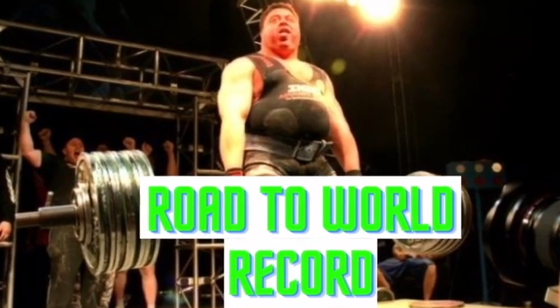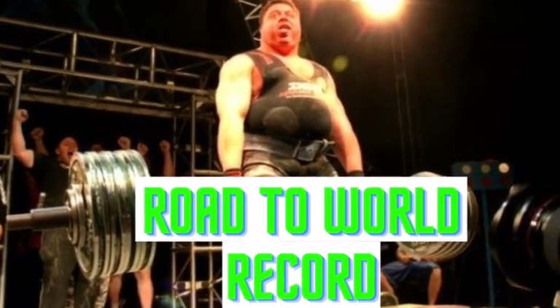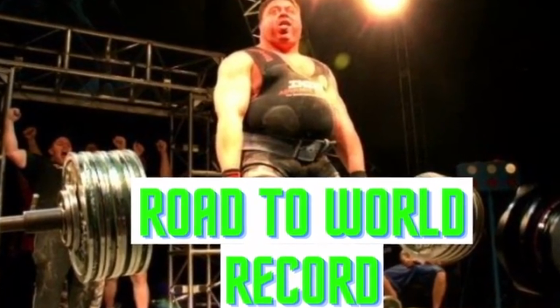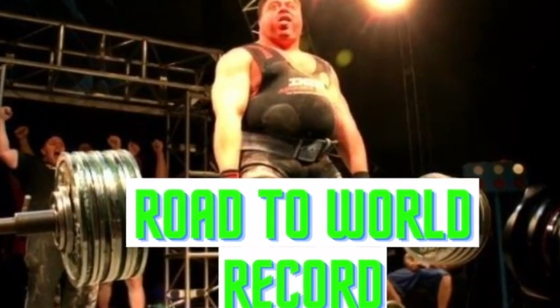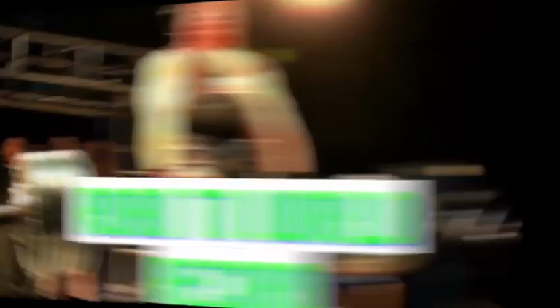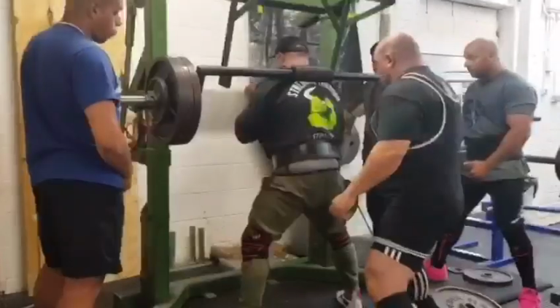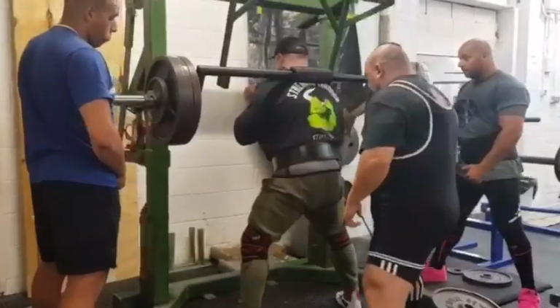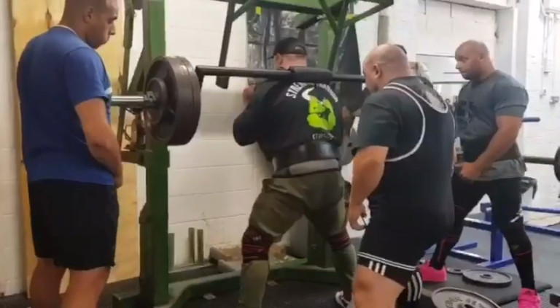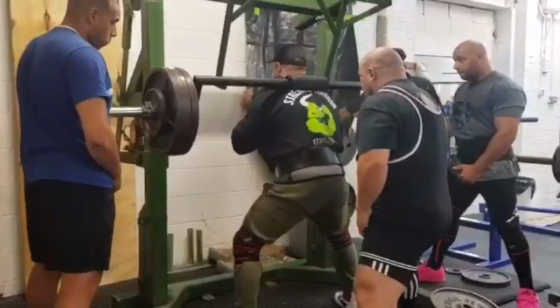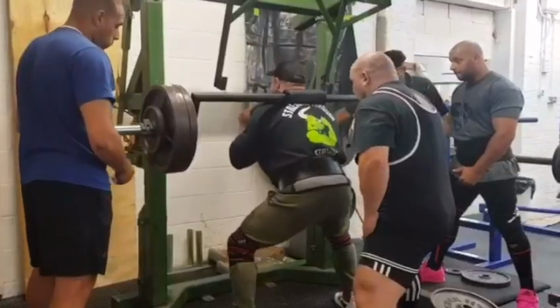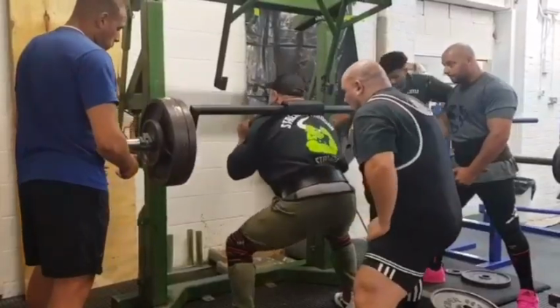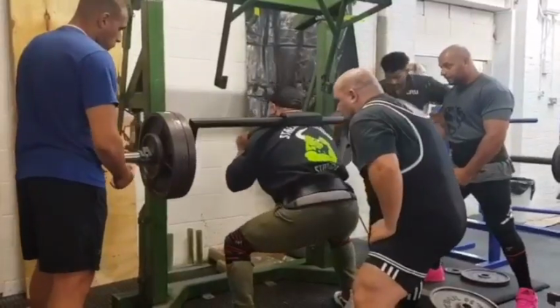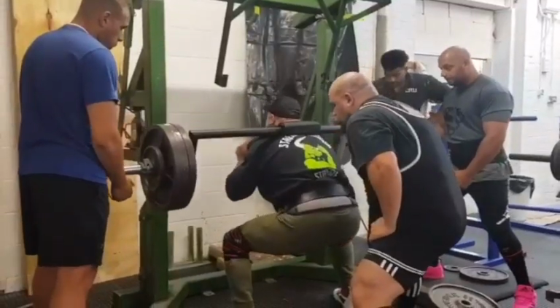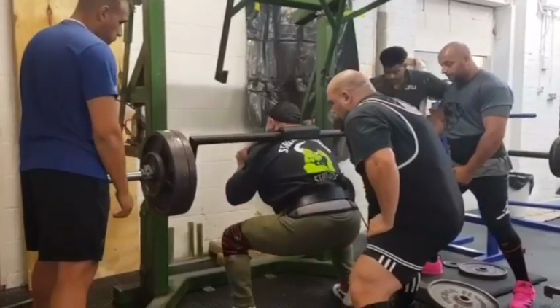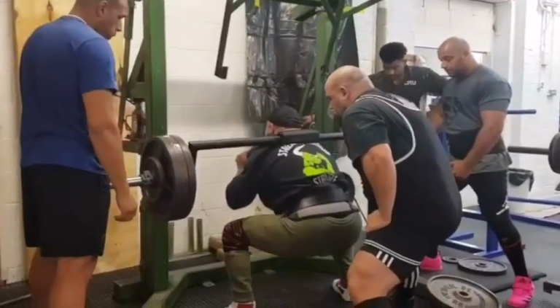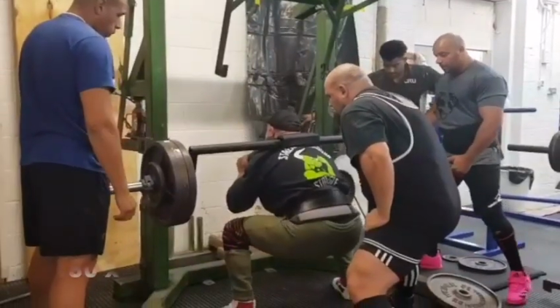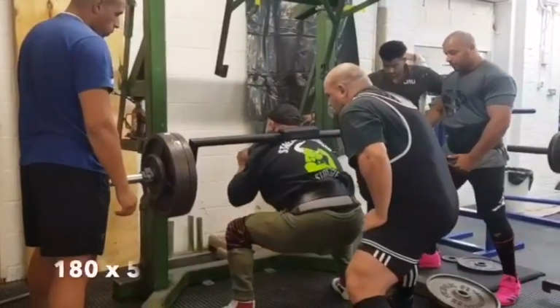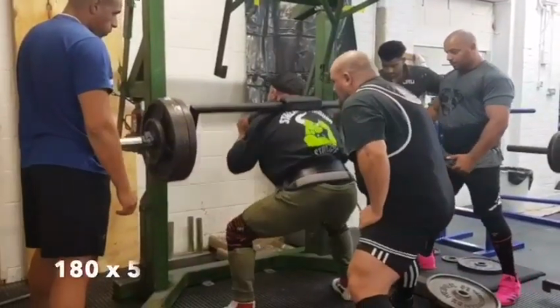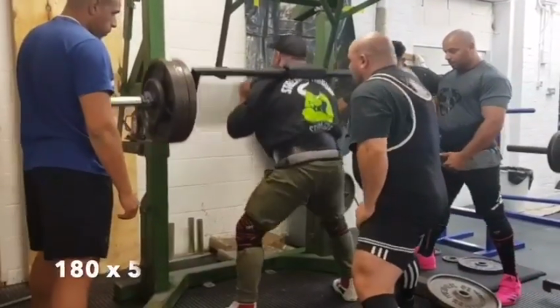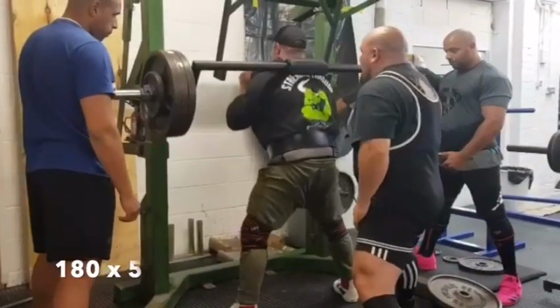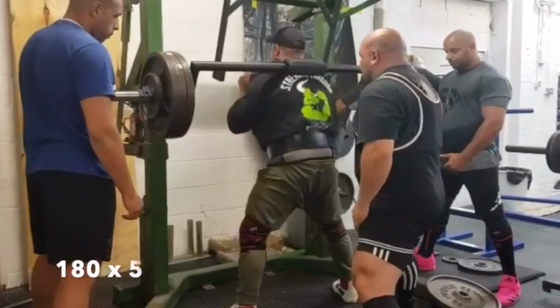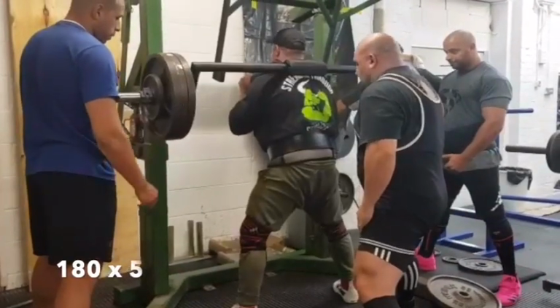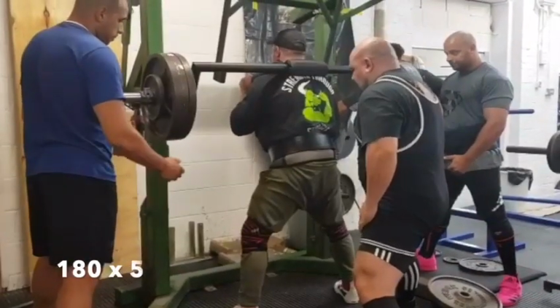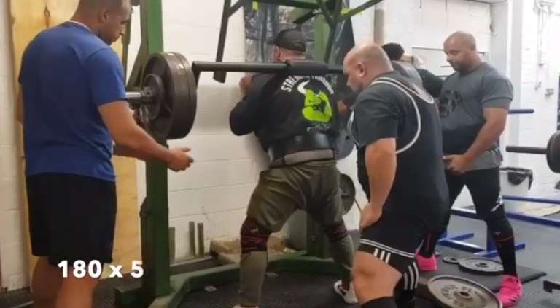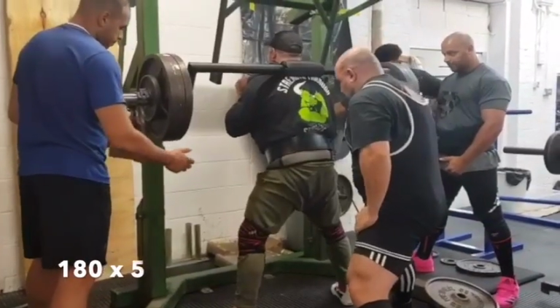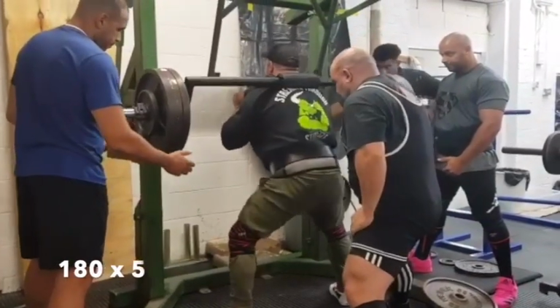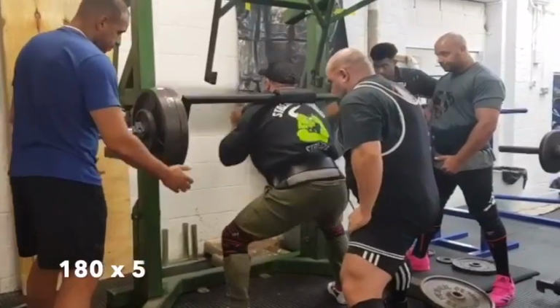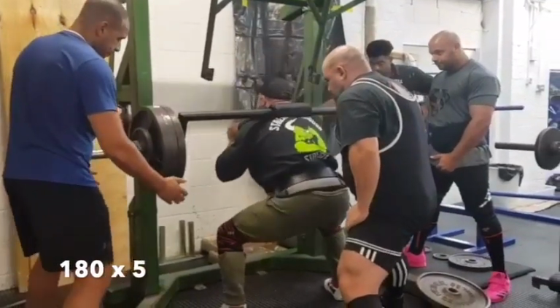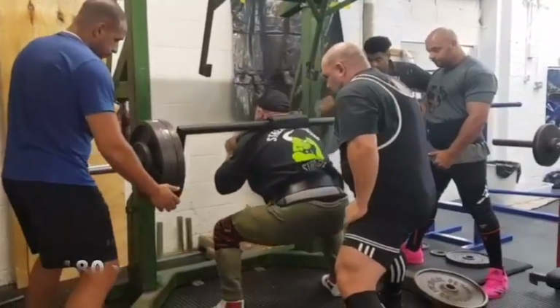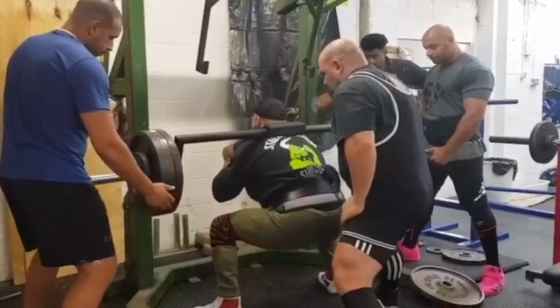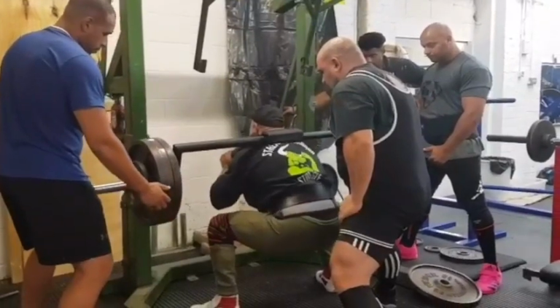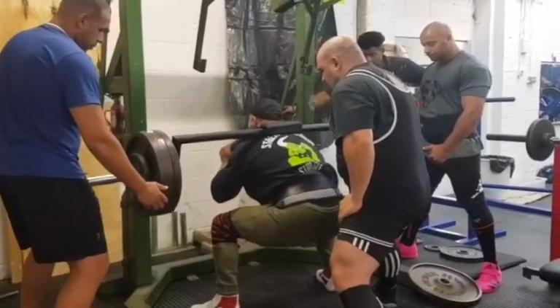For this week's training, stepping things up on the safety bar, working up to 180 for 5. Things are moving well, feels quite easy.